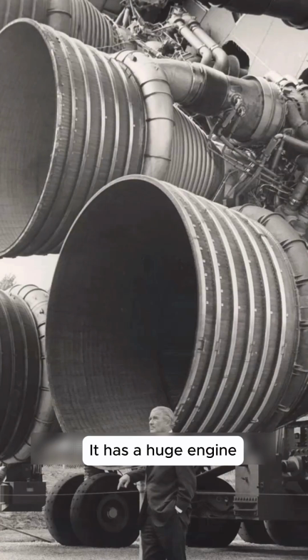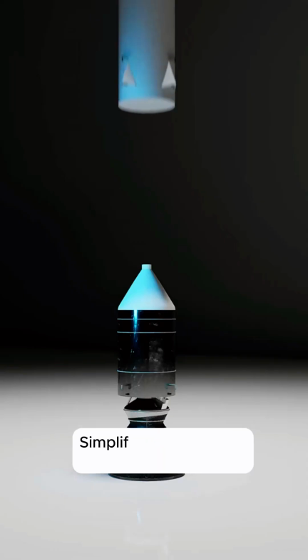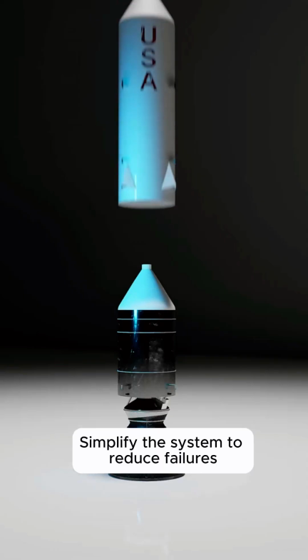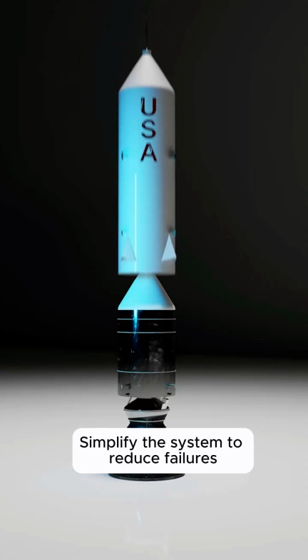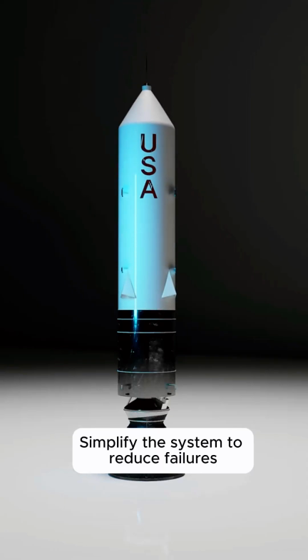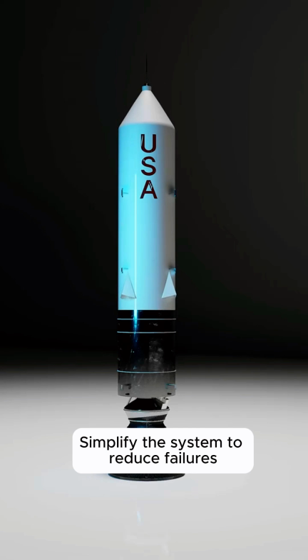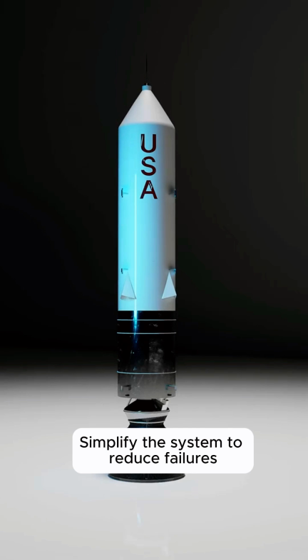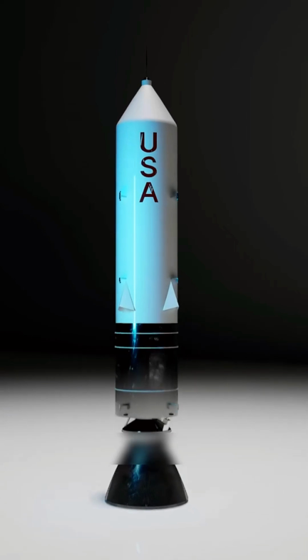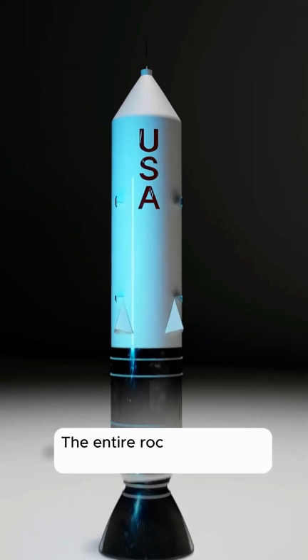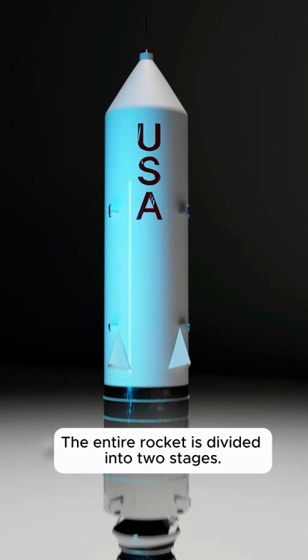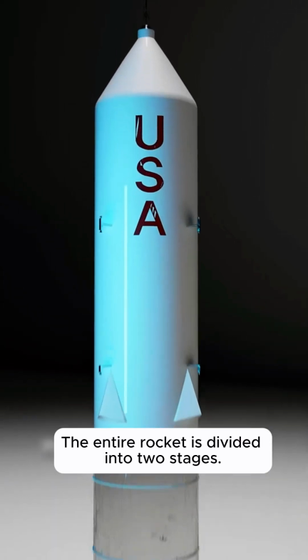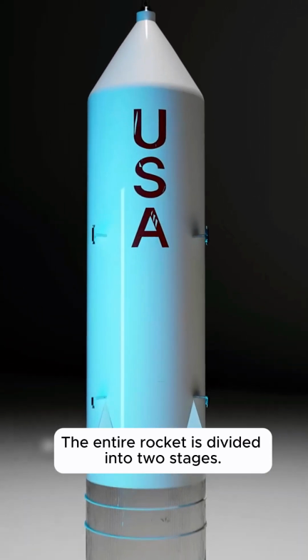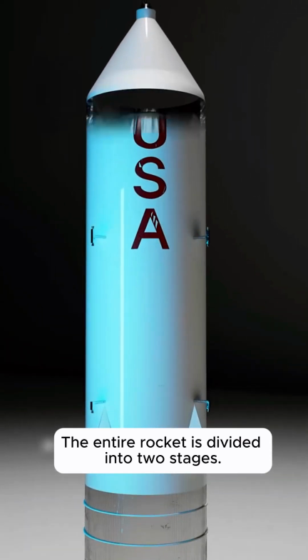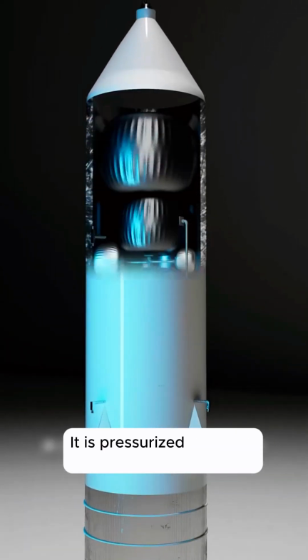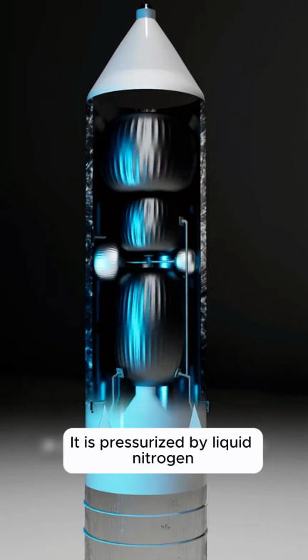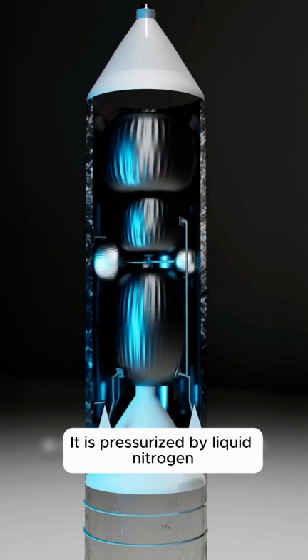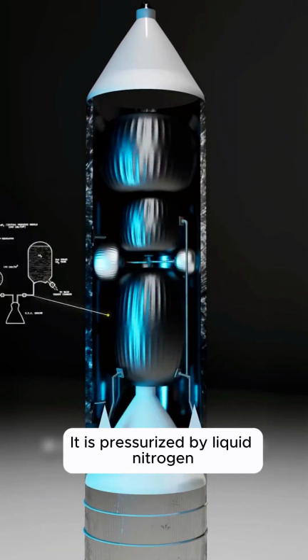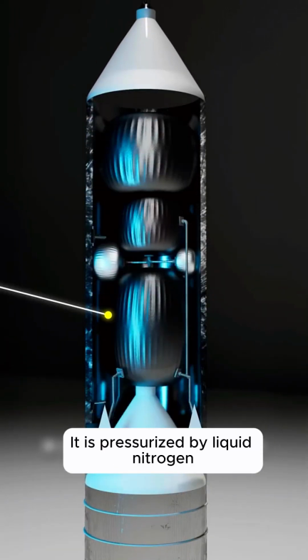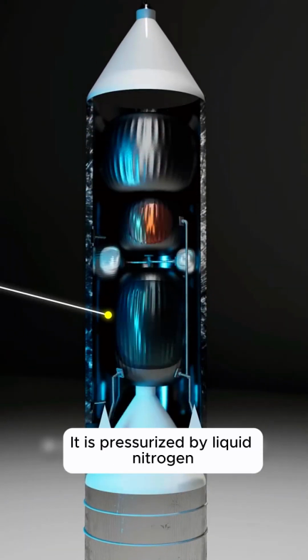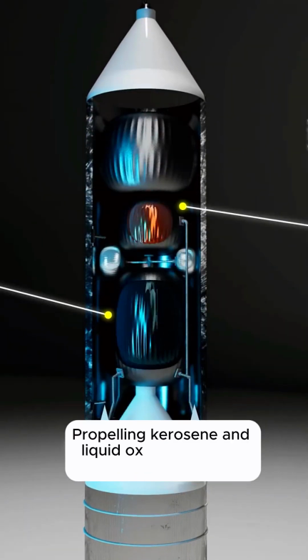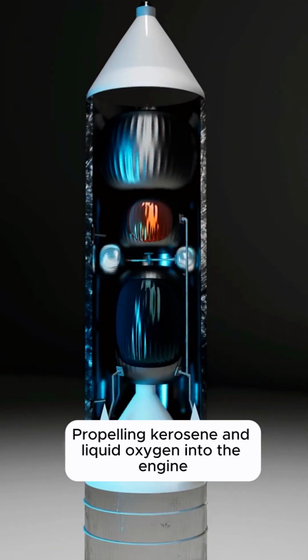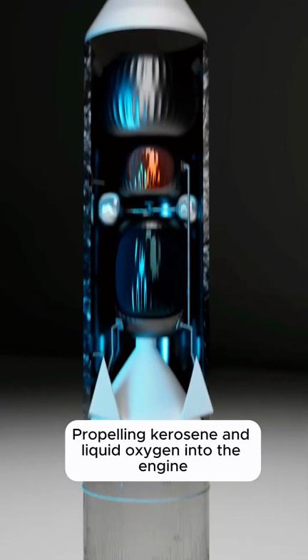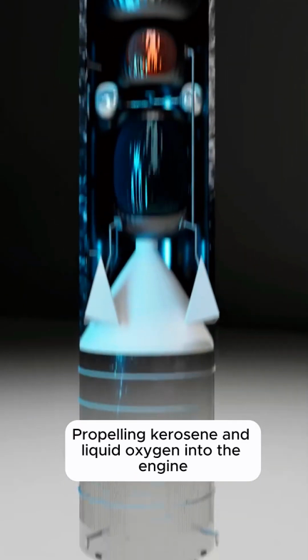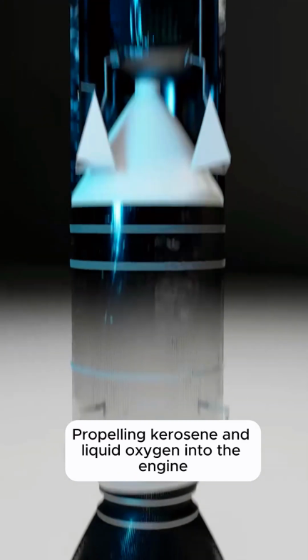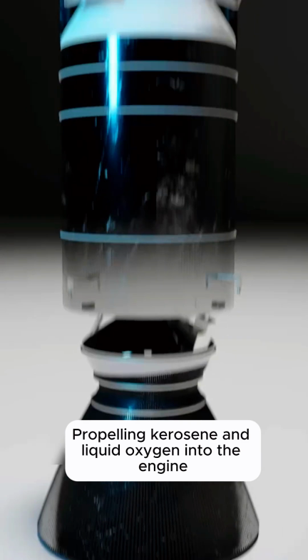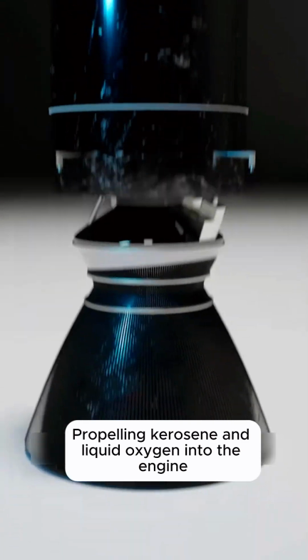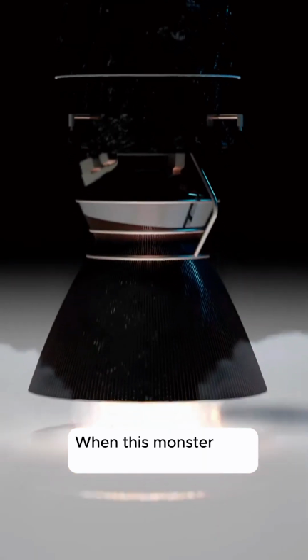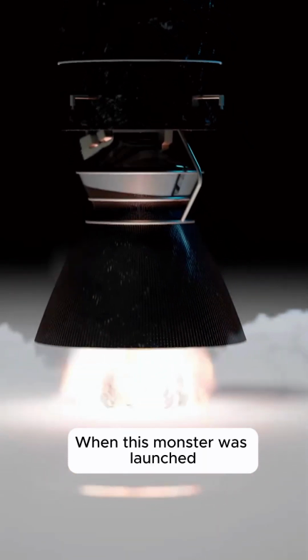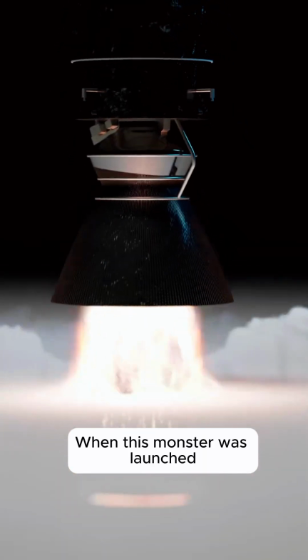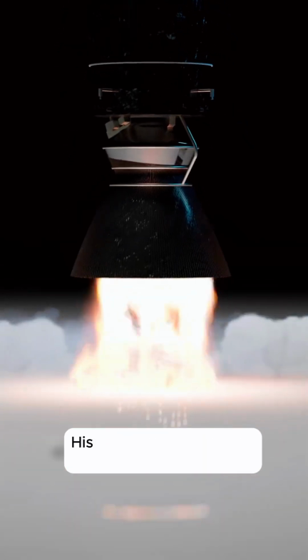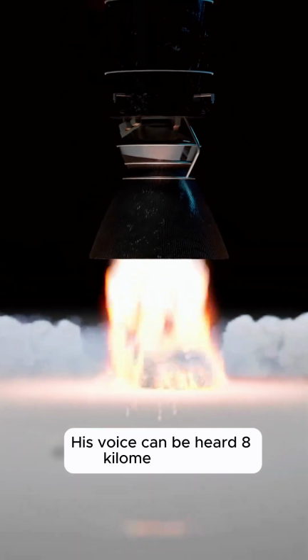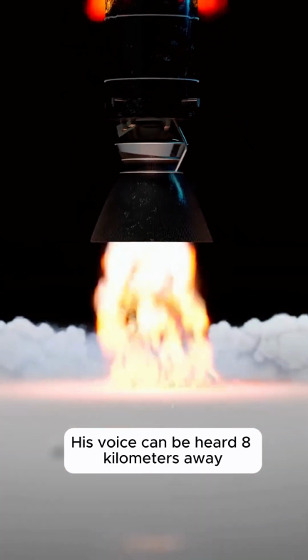The entire rocket is divided into two stages. It is pressurized by liquid nitrogen, propelling kerosene and liquid oxygen into the engine. When this monster is launched, its sound can be heard 8 kilometers away, requiring solutions to the noise problem.